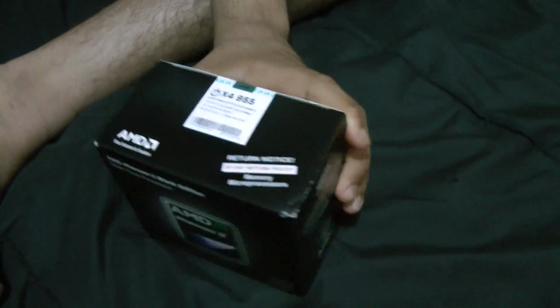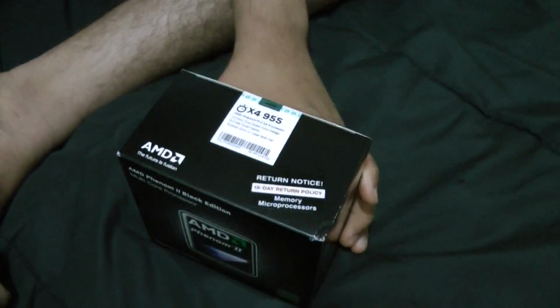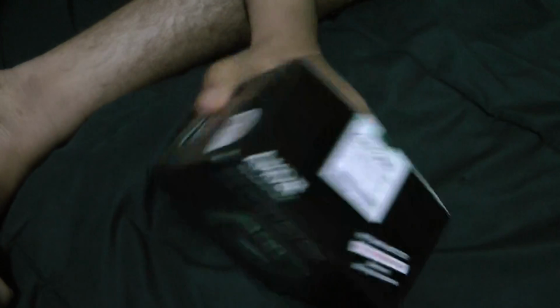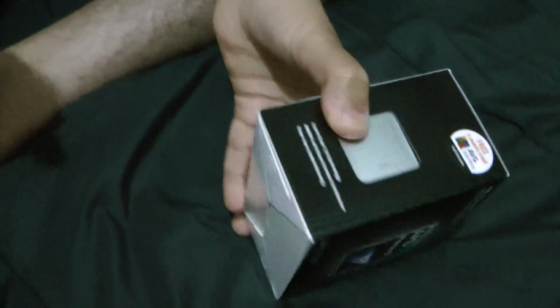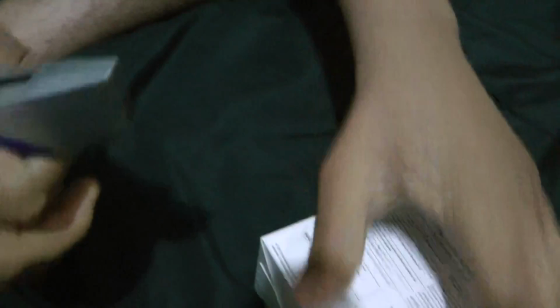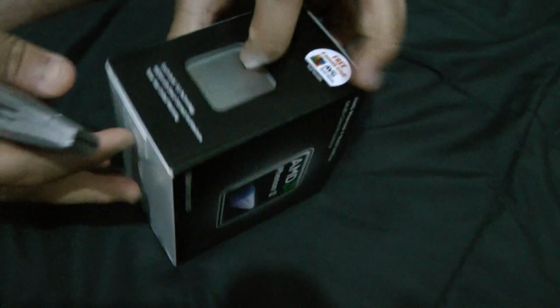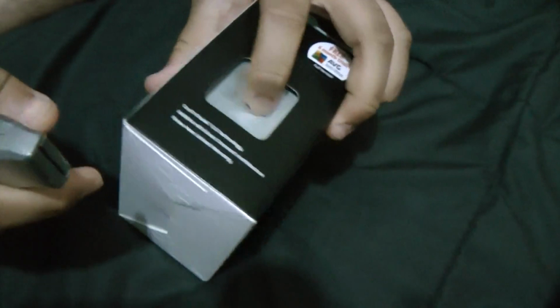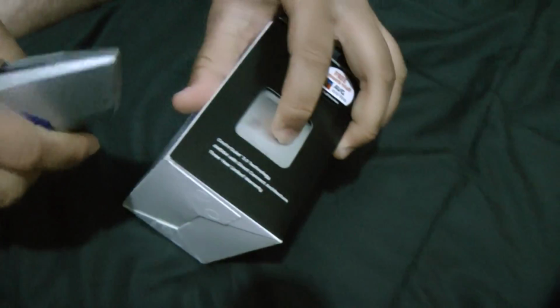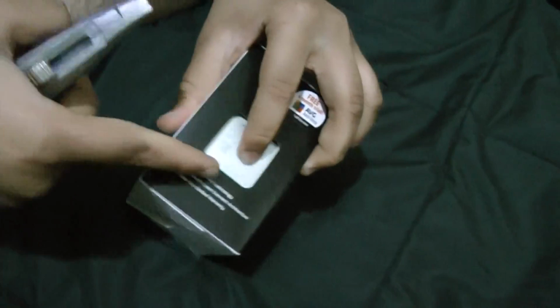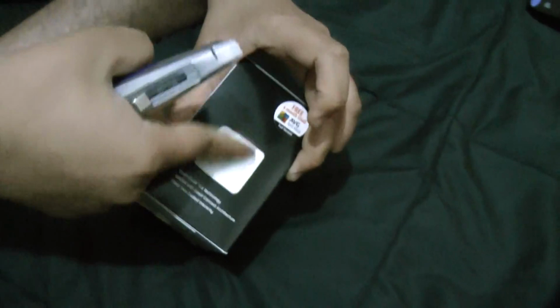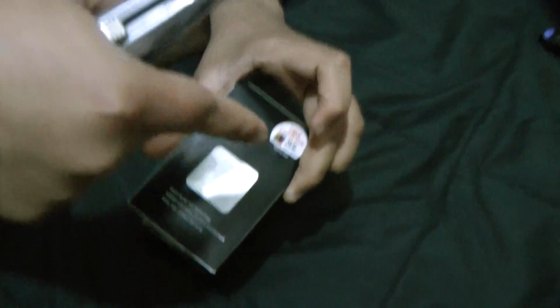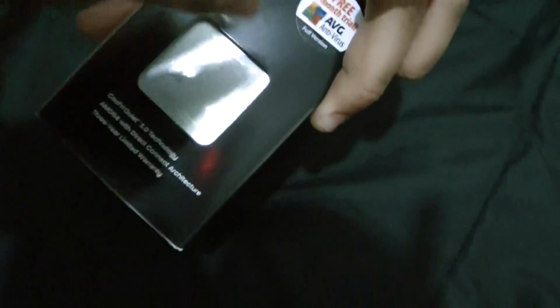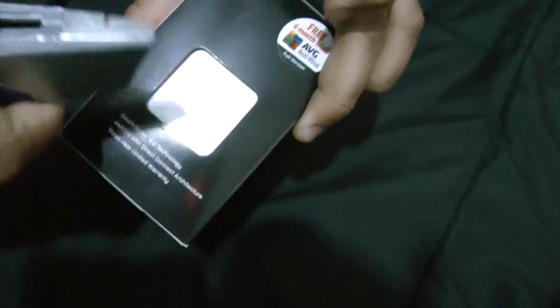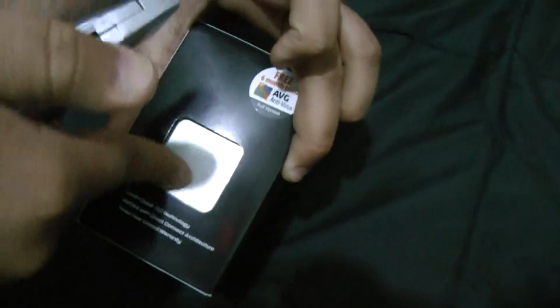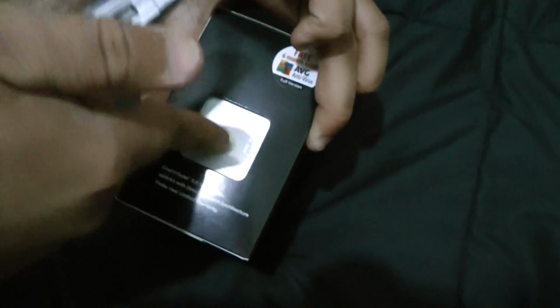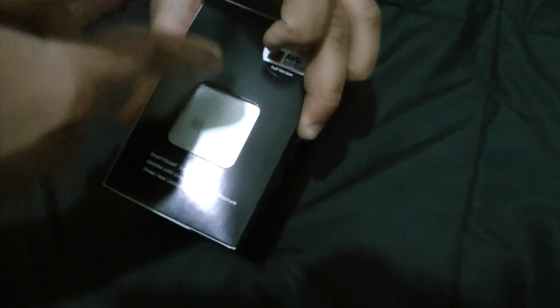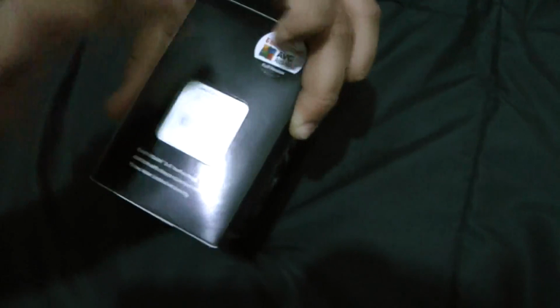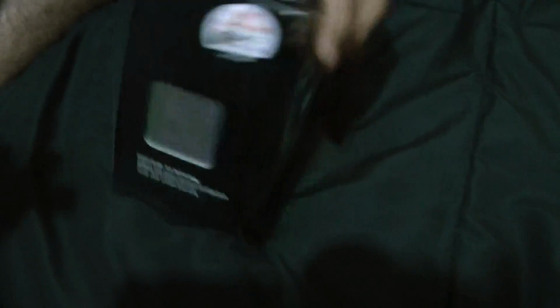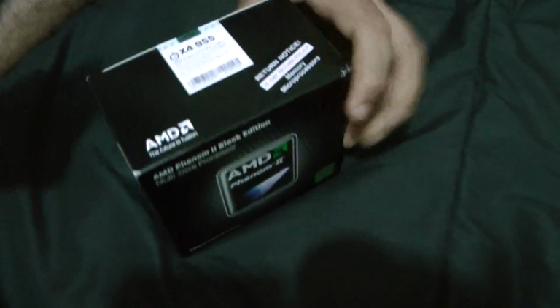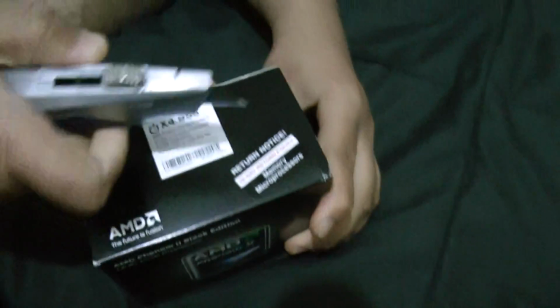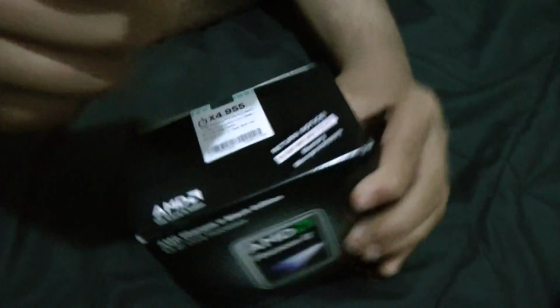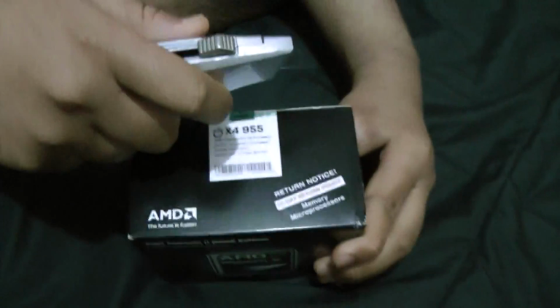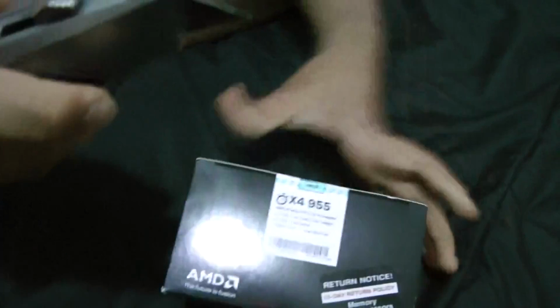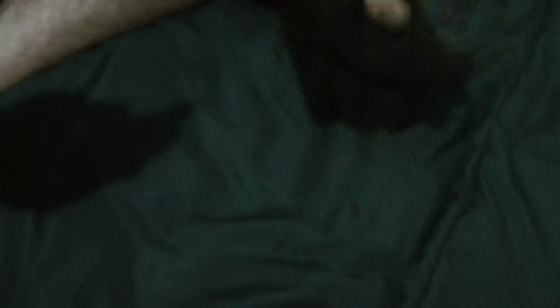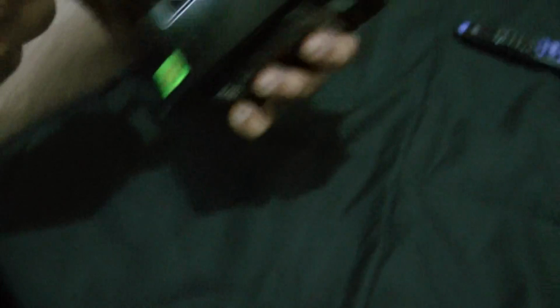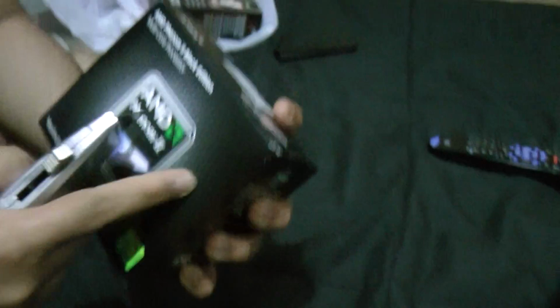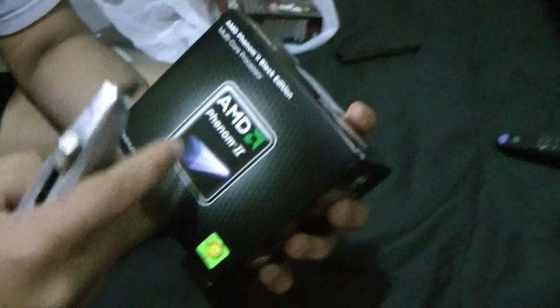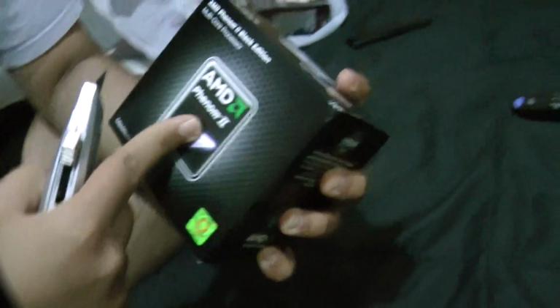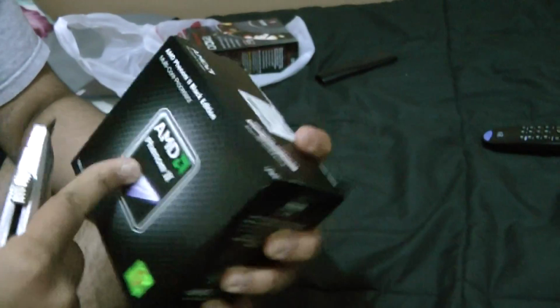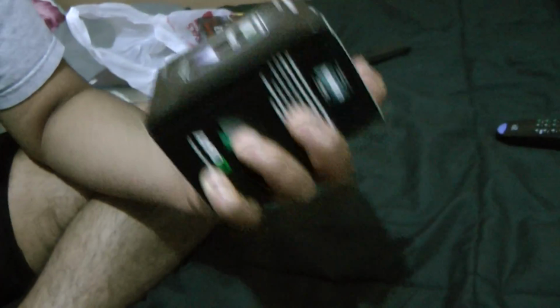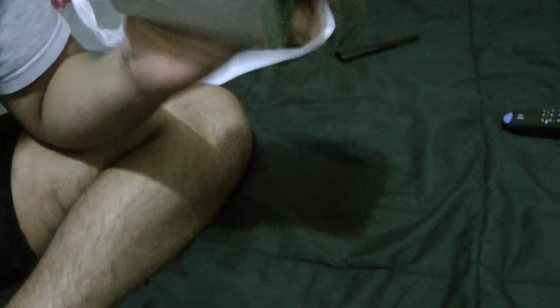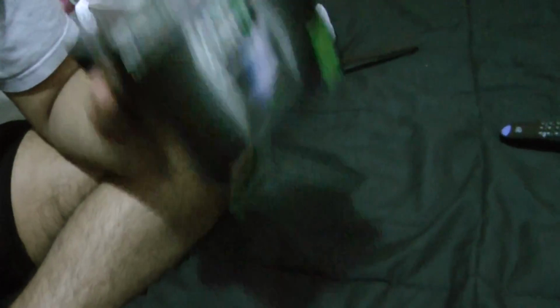So I'll be doing an unboxing of this. As you can see, this is the processor. The bad thing is there's no plastic here, so I can easily poke the processor. I'm going to open it. I like the box — it's black, it has the cool AMD logo on it. It's small and kind of heavy.